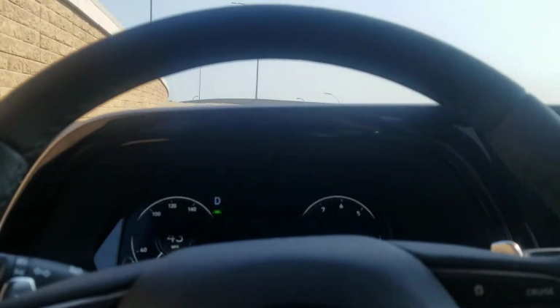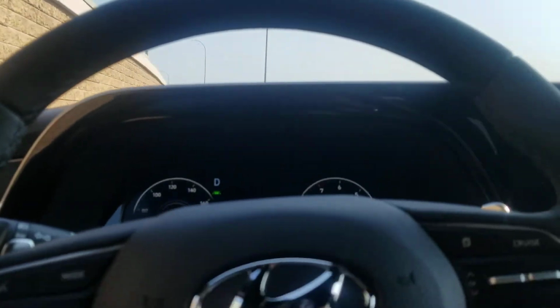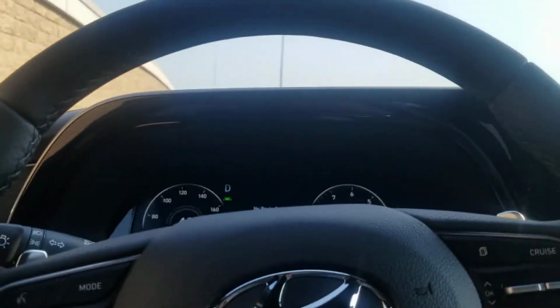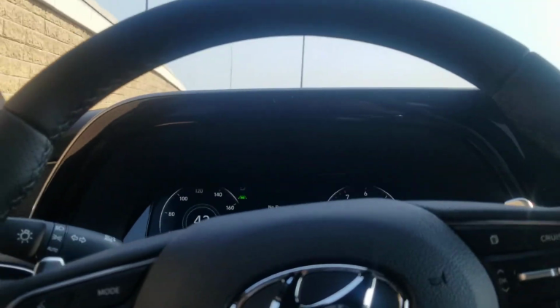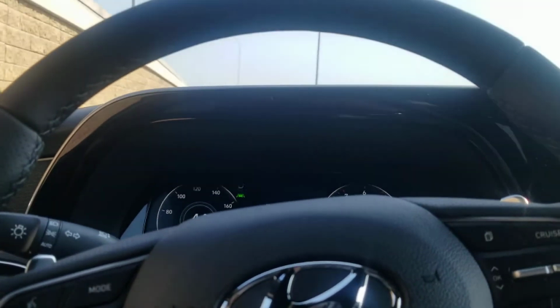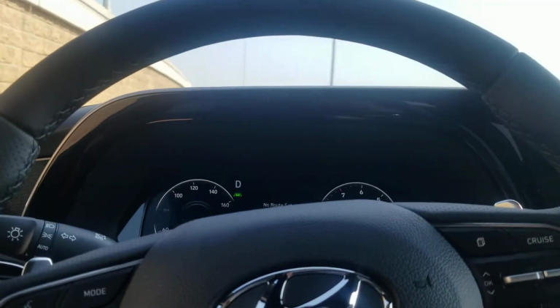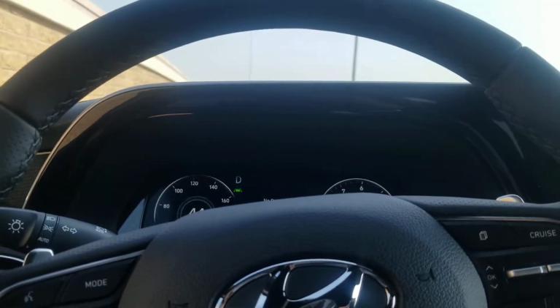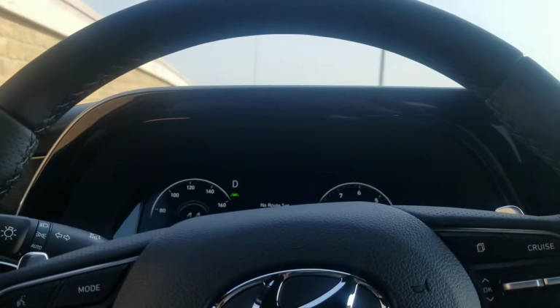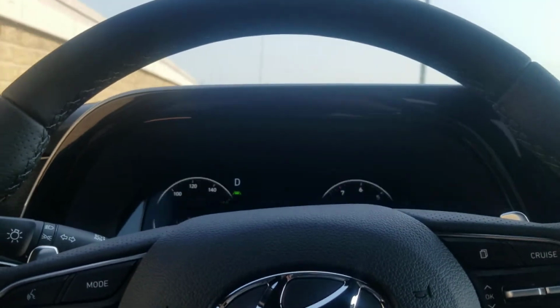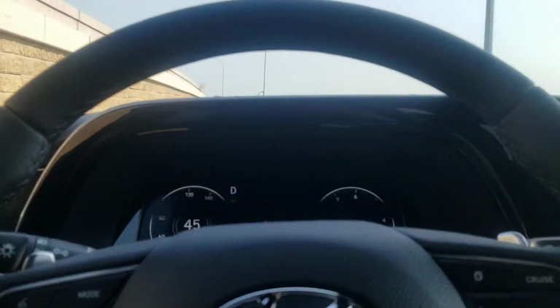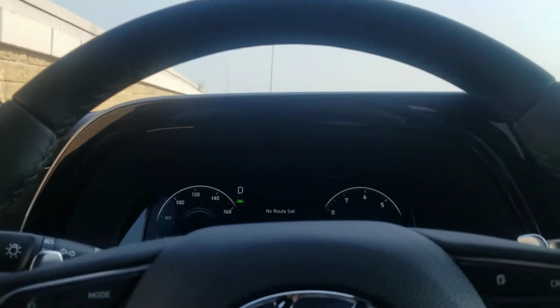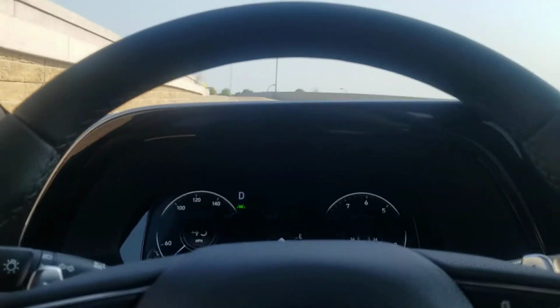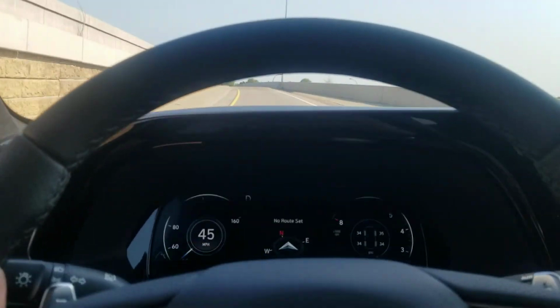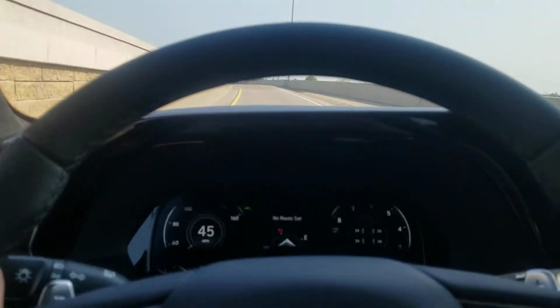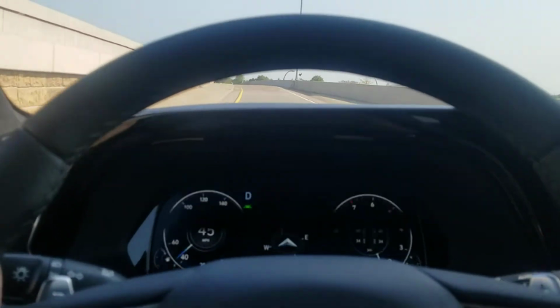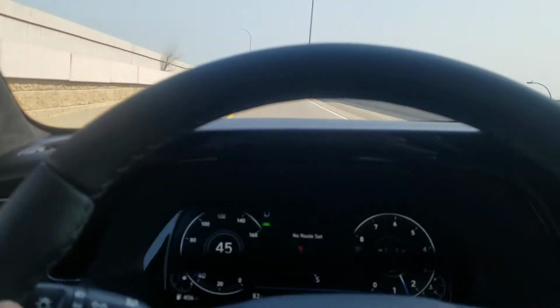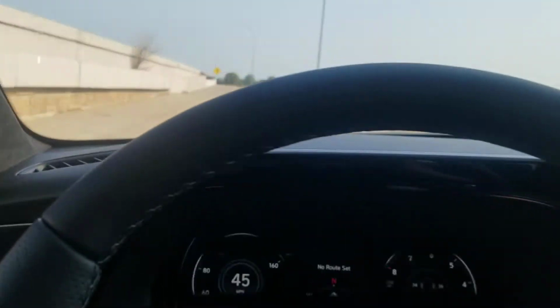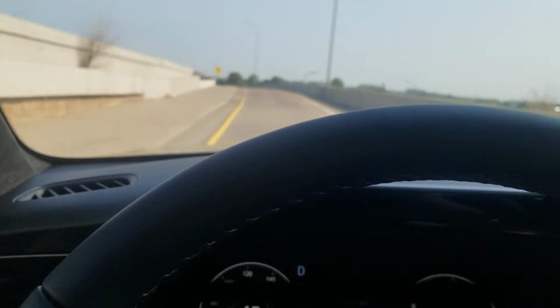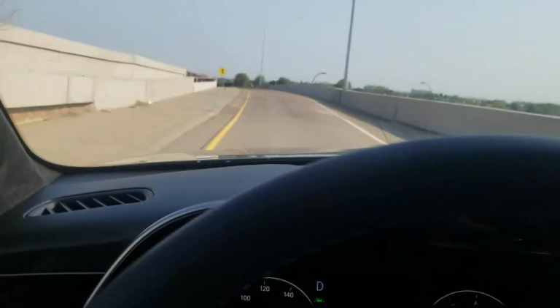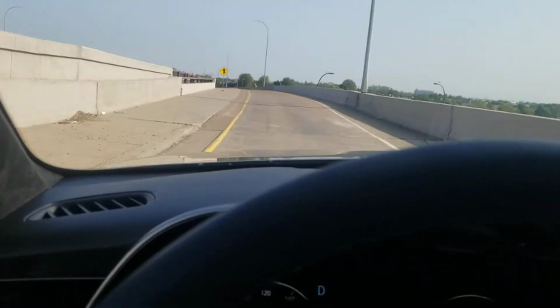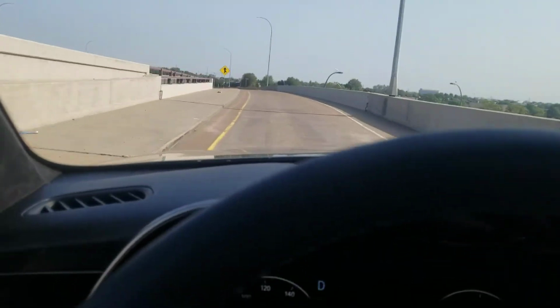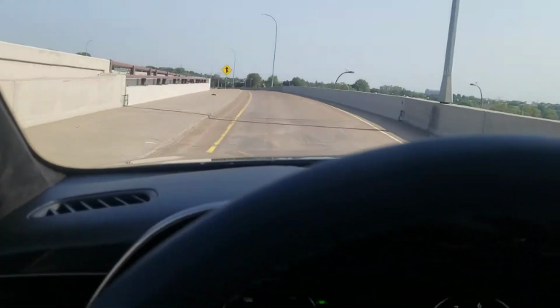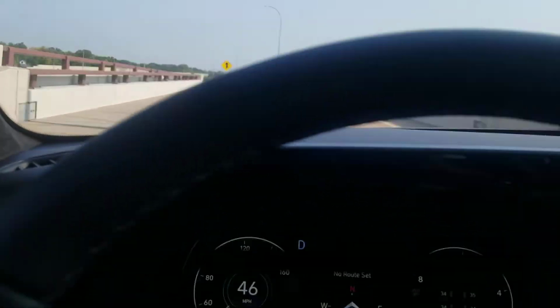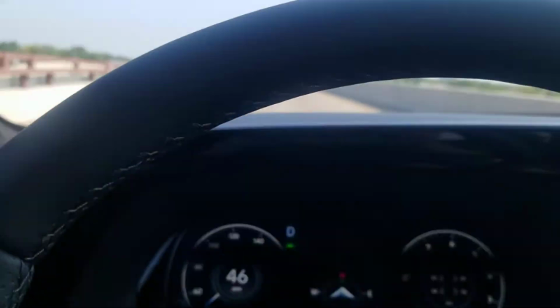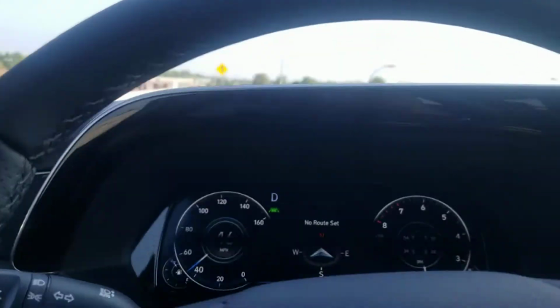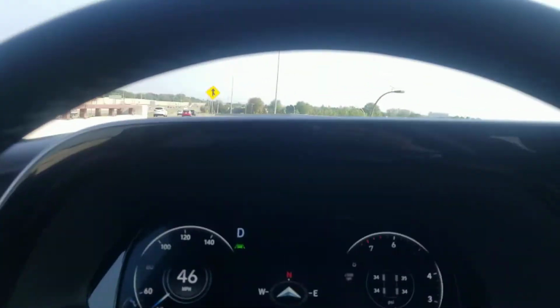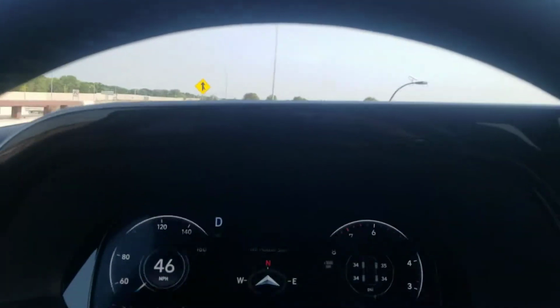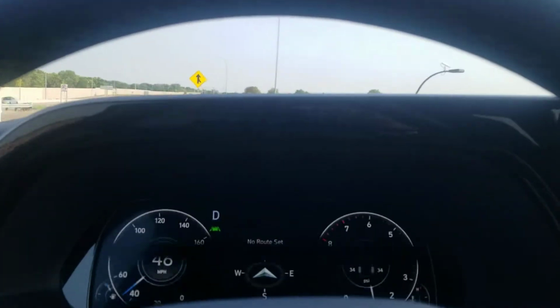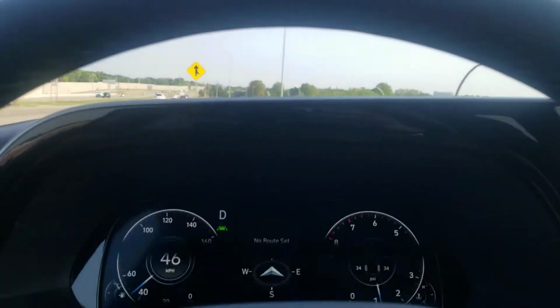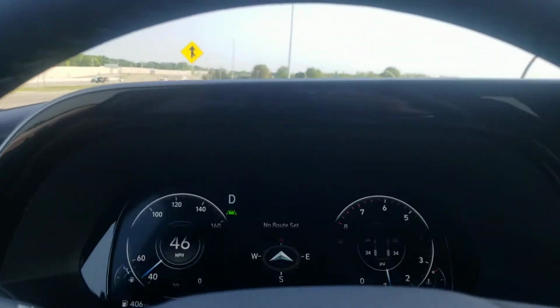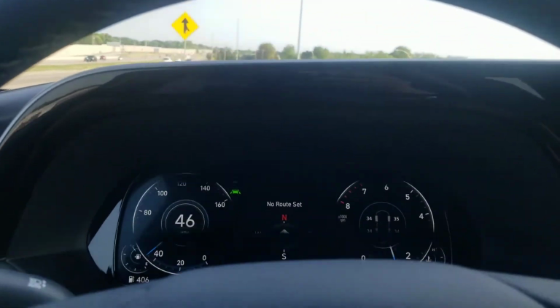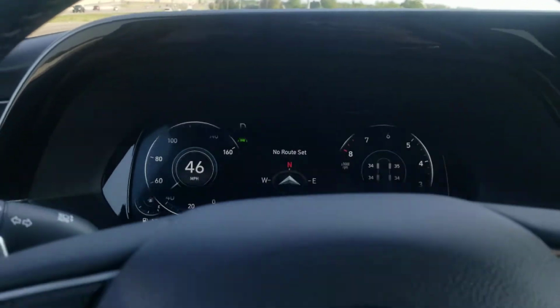I'm here driving in the Palisade Calligraphy model. It doesn't look like it shows up, but it has a heads-up display.